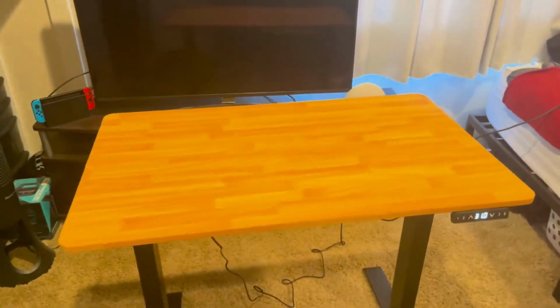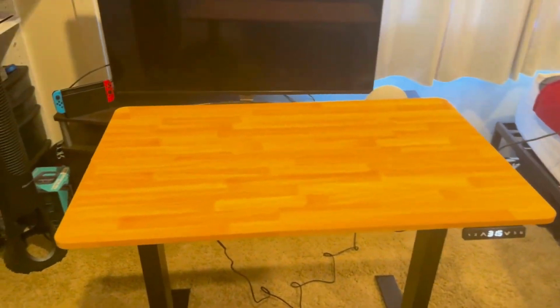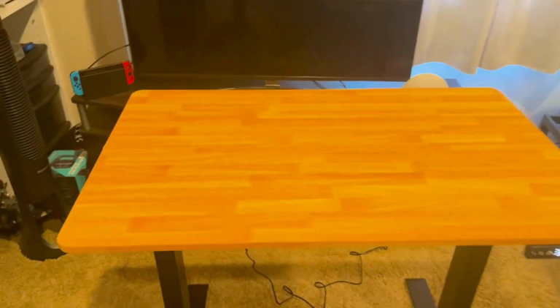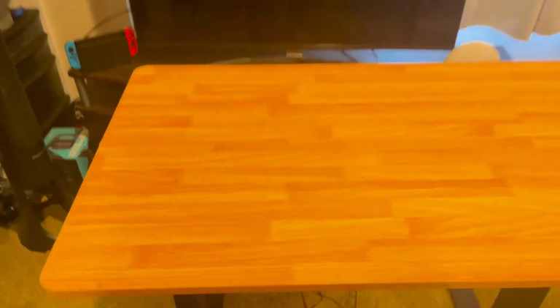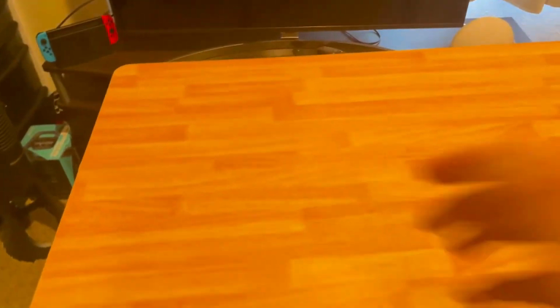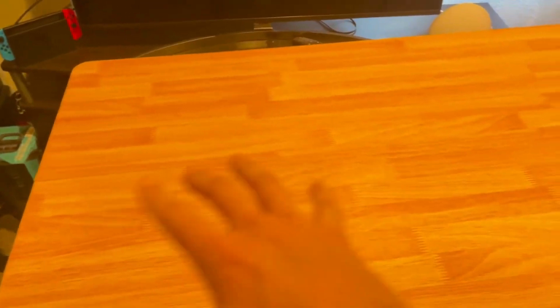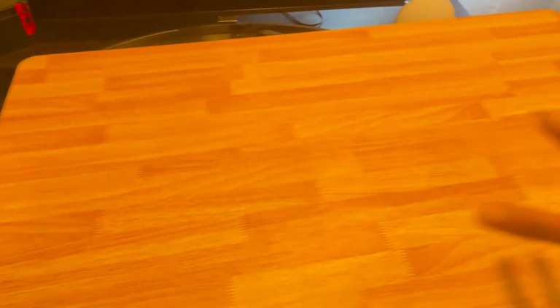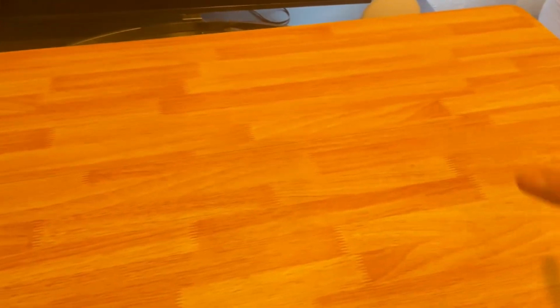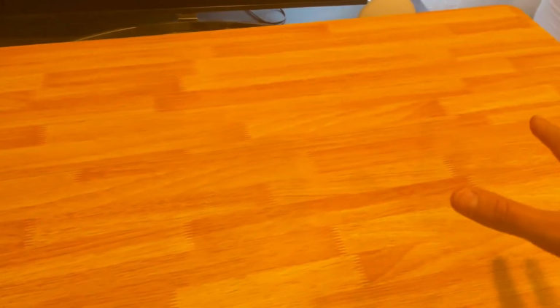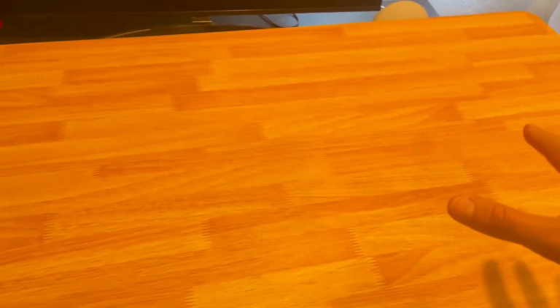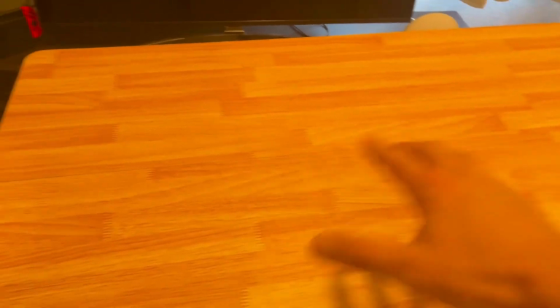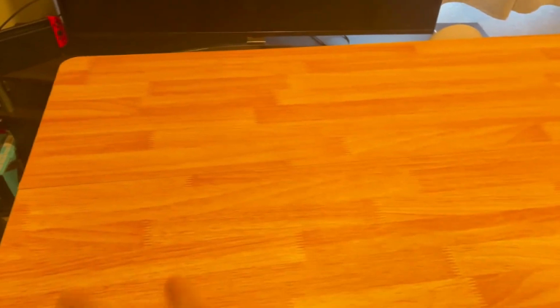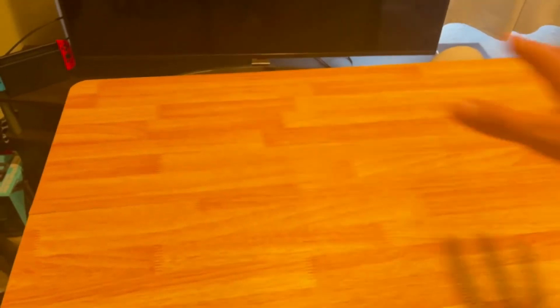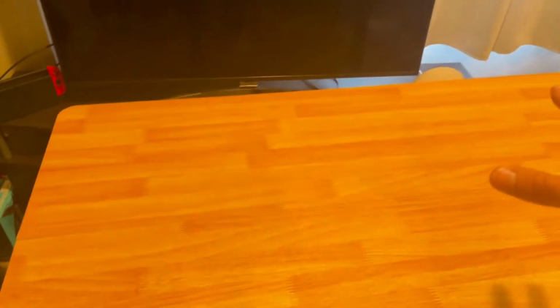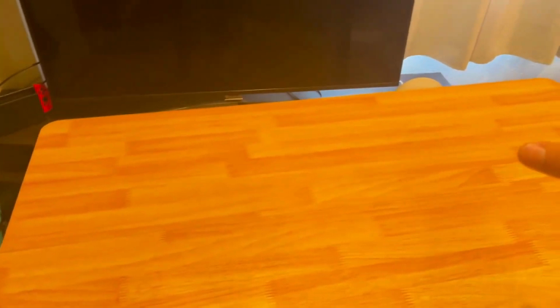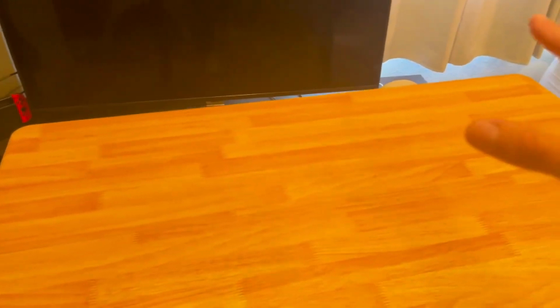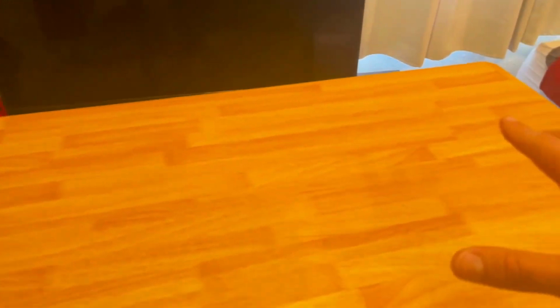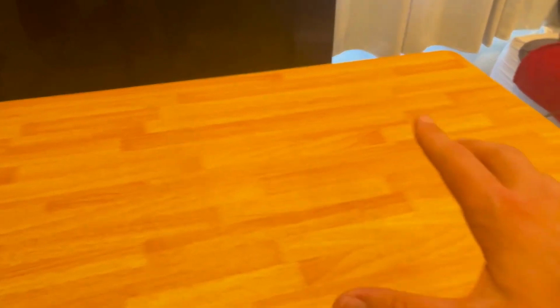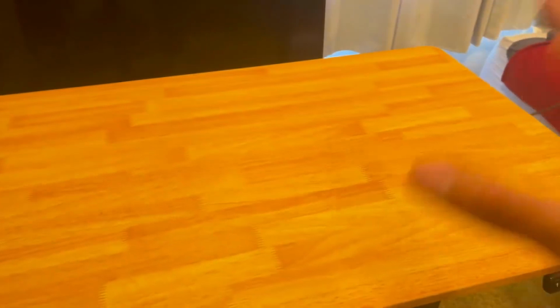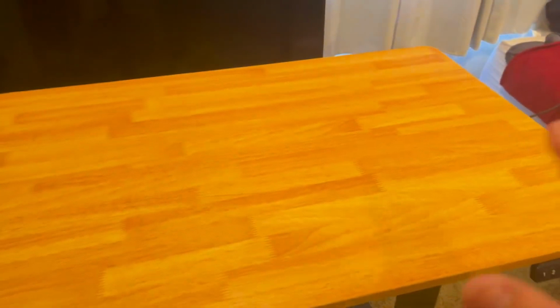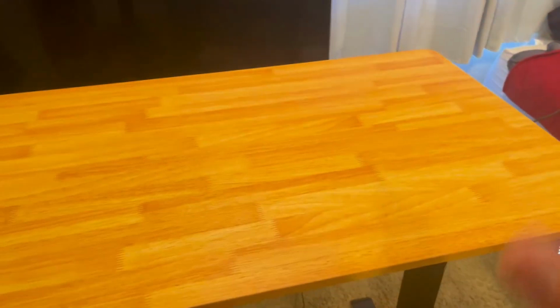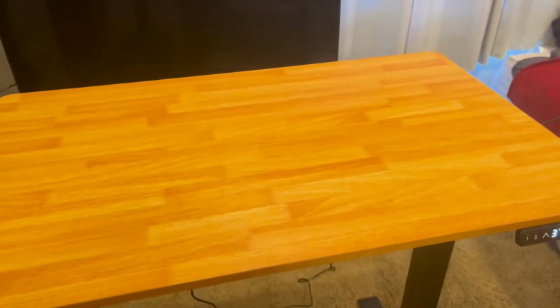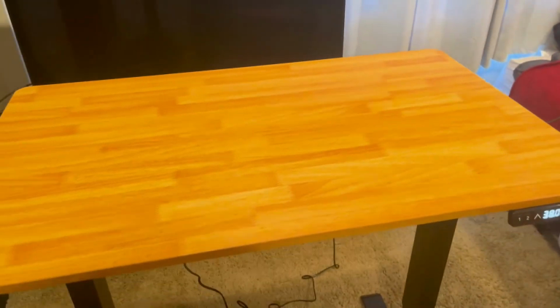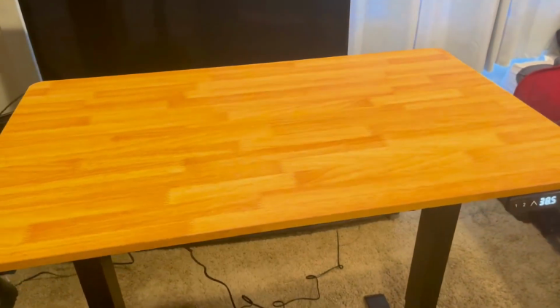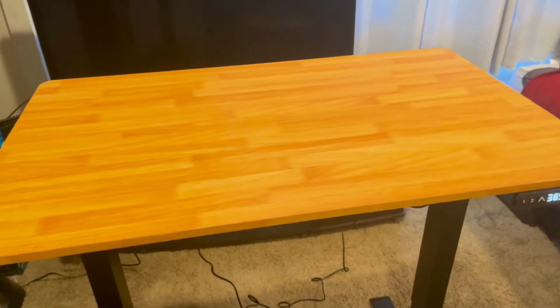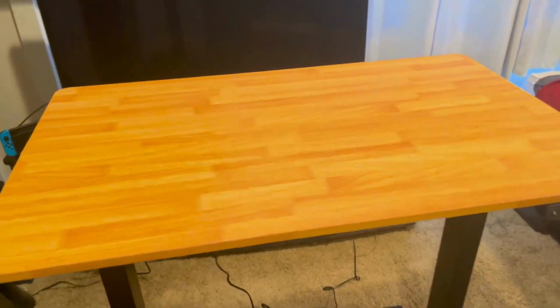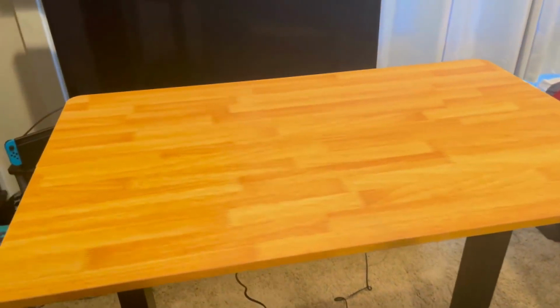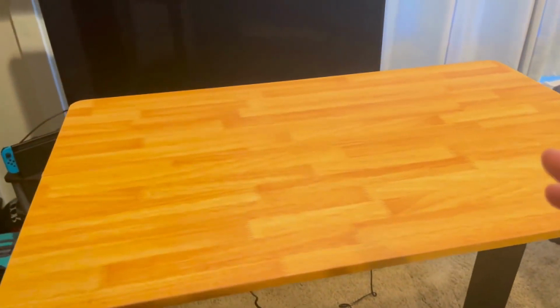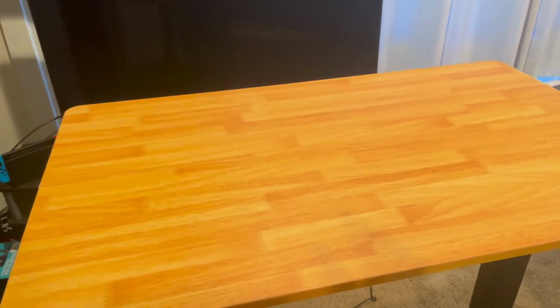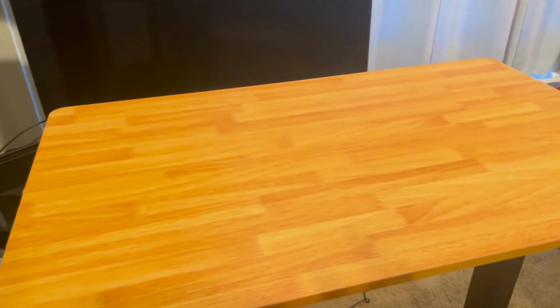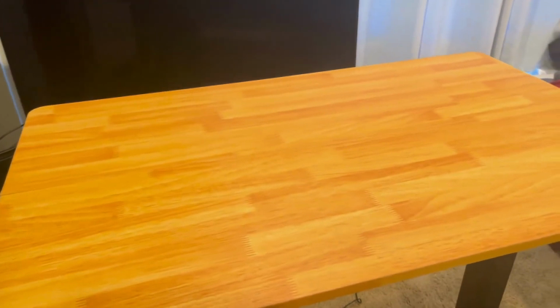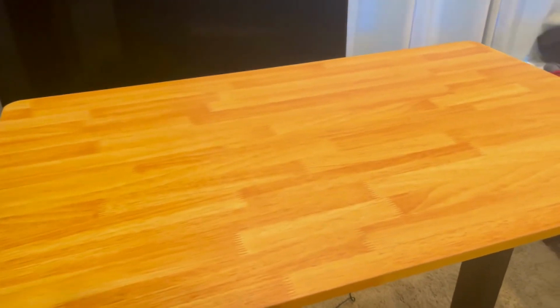So it has — I went with the light wood color here. It has plenty of room for your monitors, keyboards, laptop, mouse, whatever you're going to use it for. And this goes up relatively high, too.